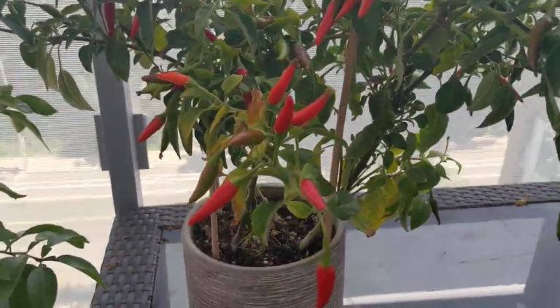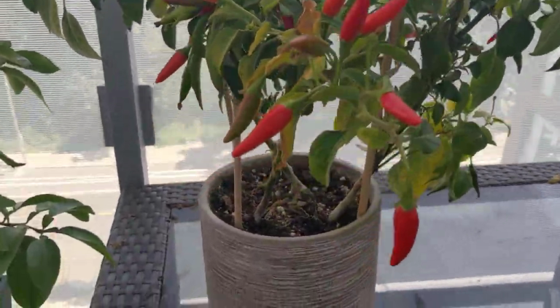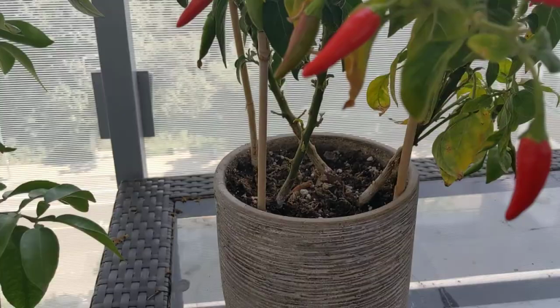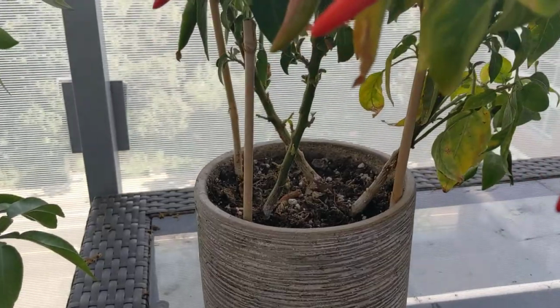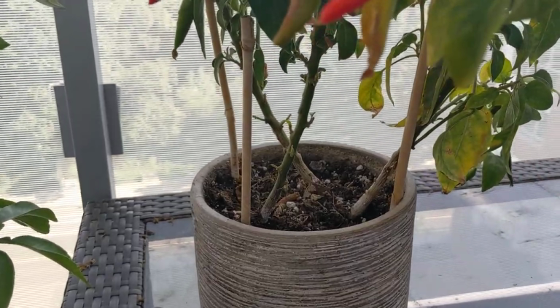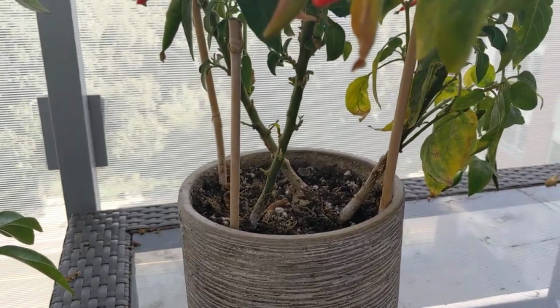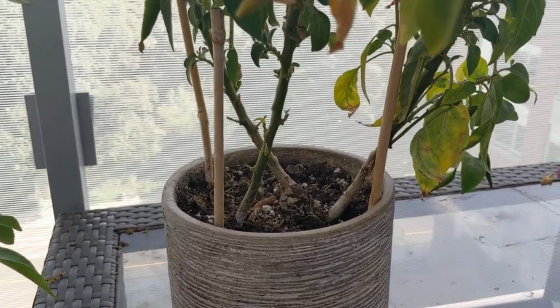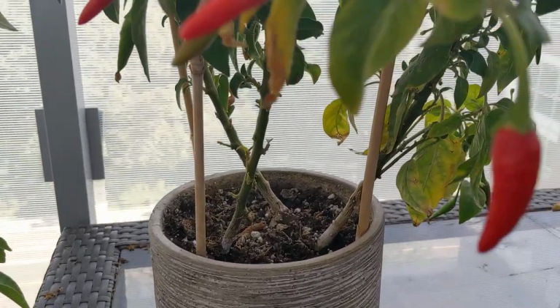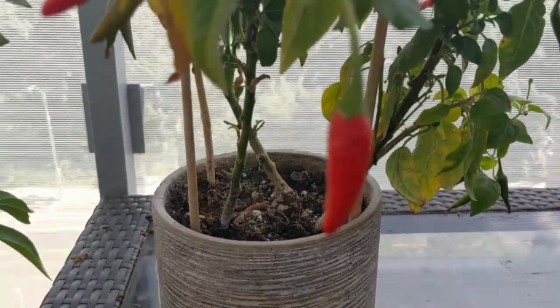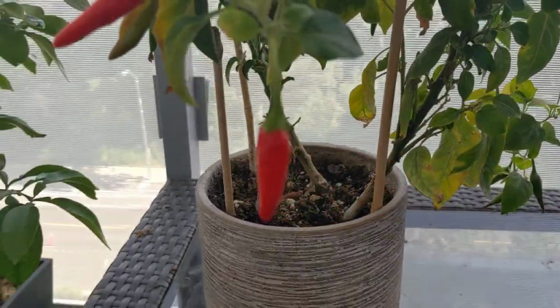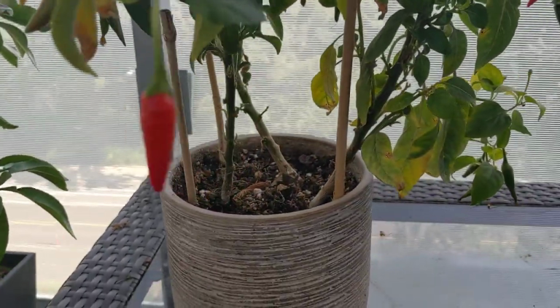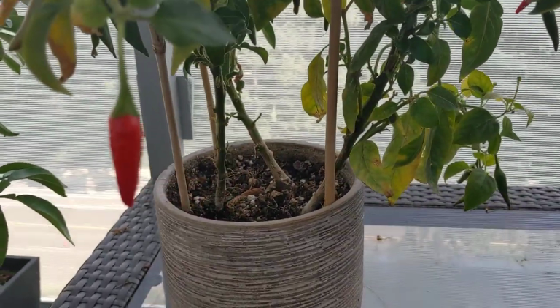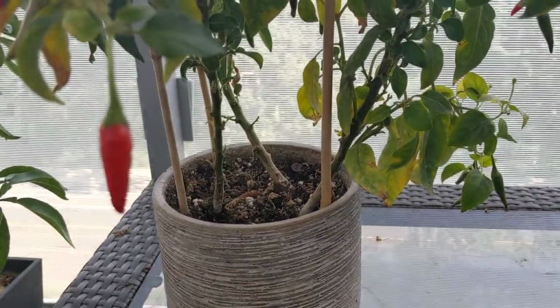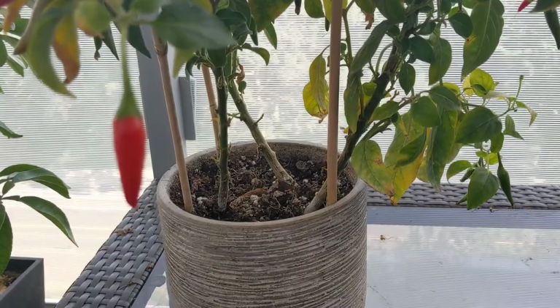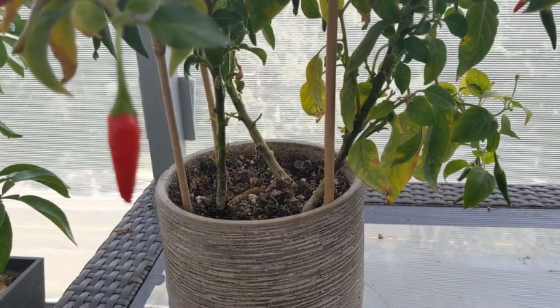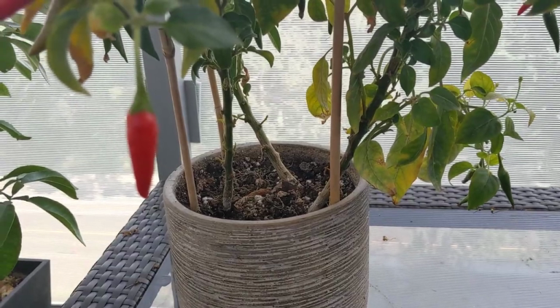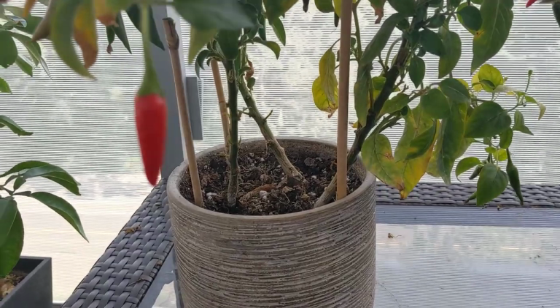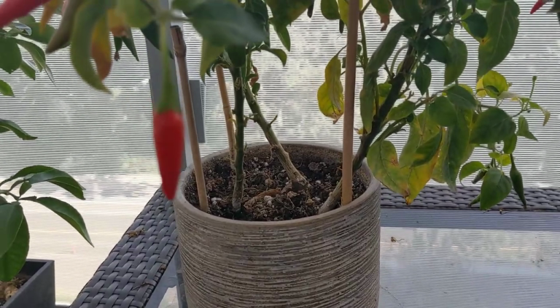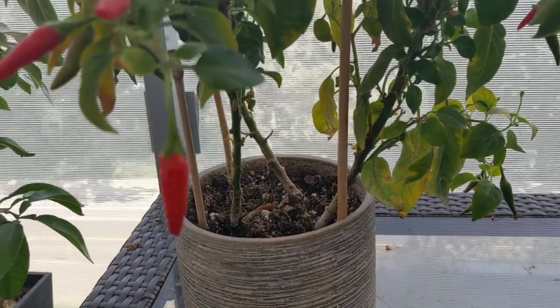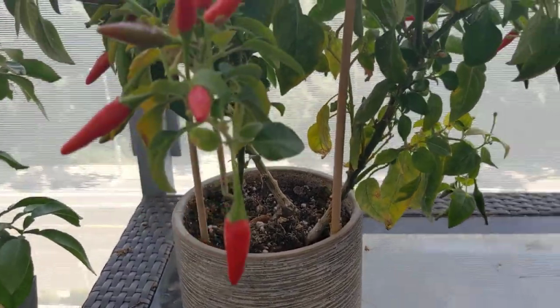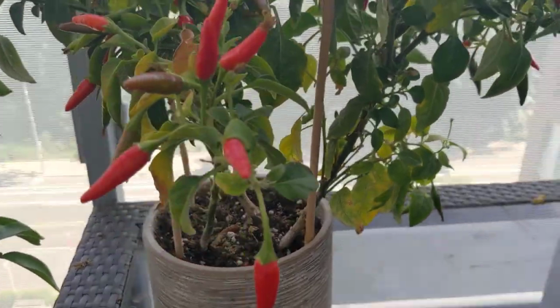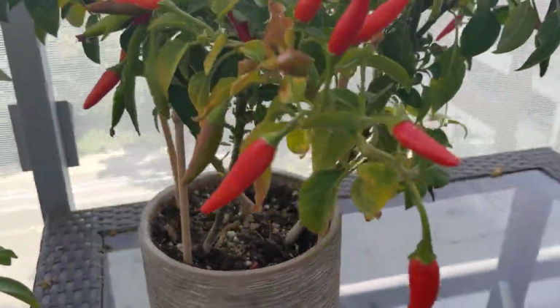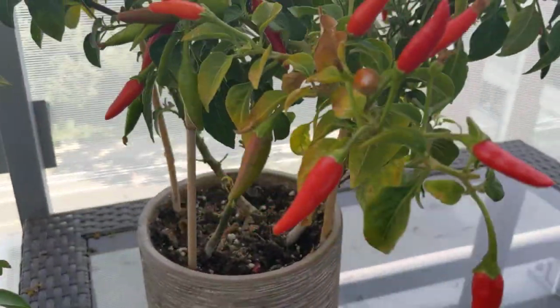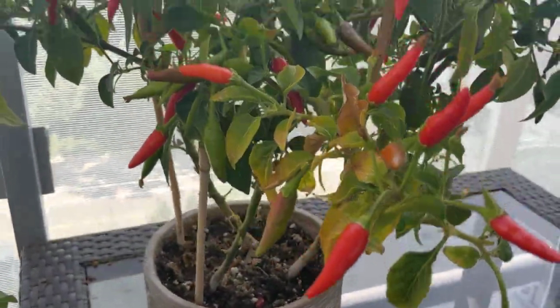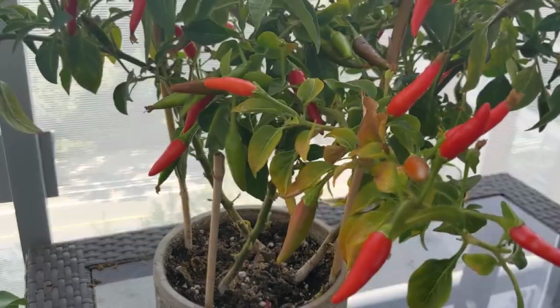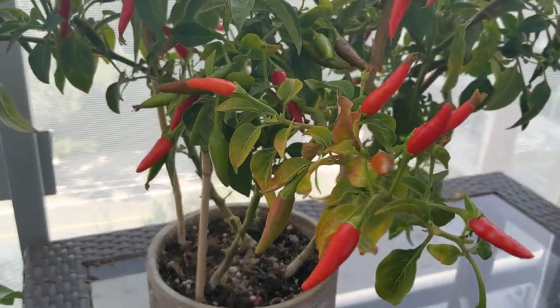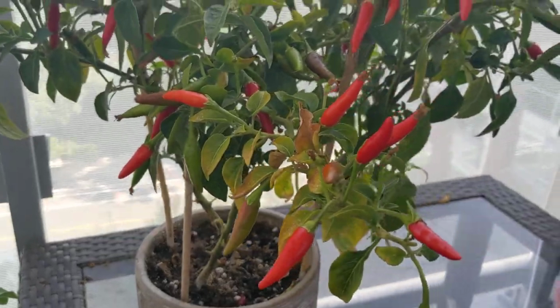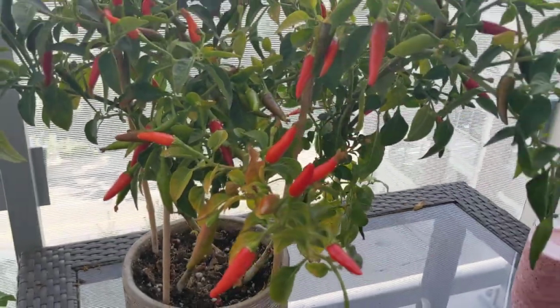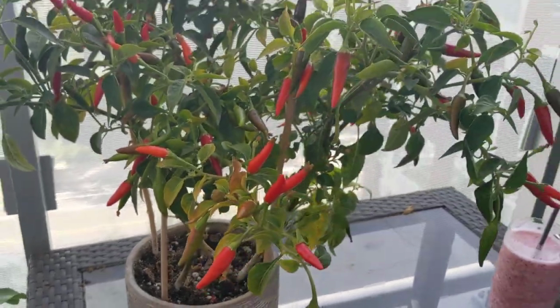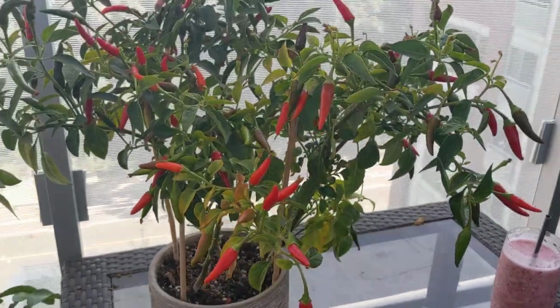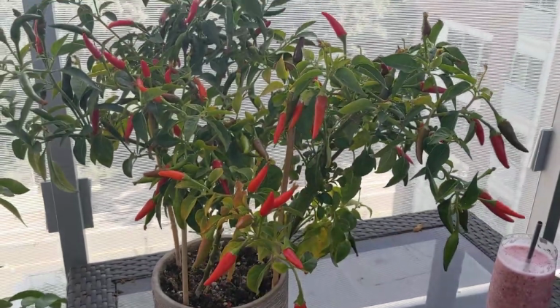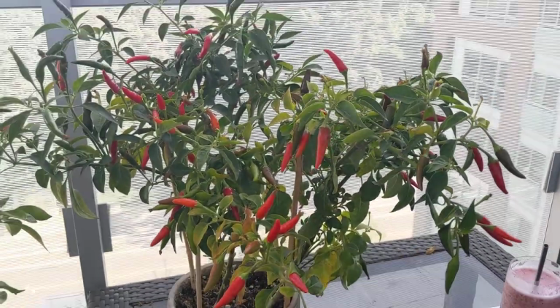If you look at the bottom, it doesn't have a lot of leaves. When I grew it by itself in a pot, the leaves were all the way to the base and the stalk was a little bit thicker. So I don't think it's loving this crowded space, but it has been extremely productive this year.